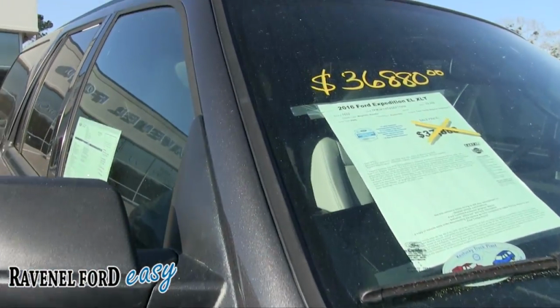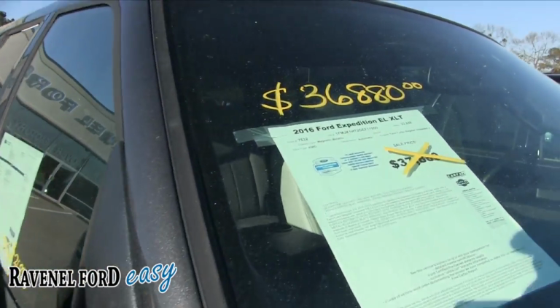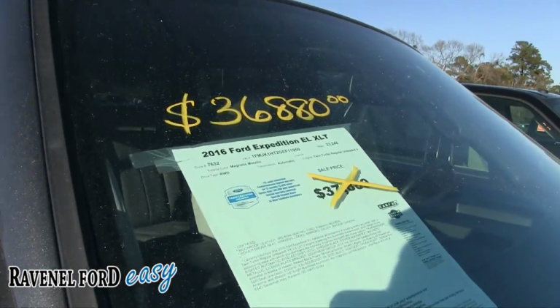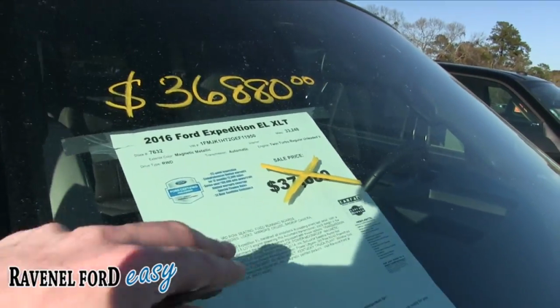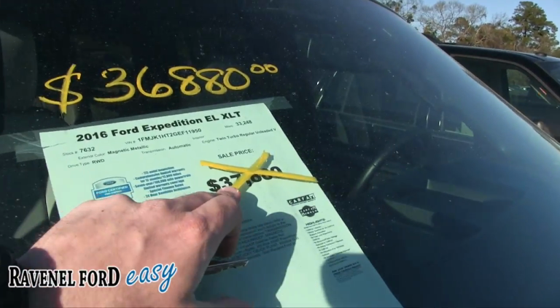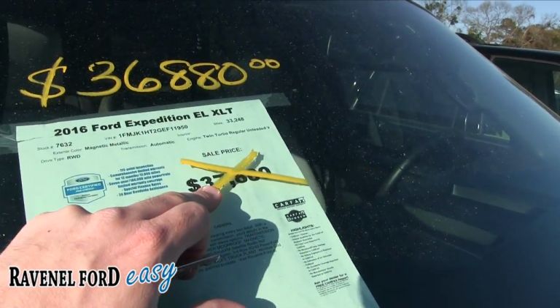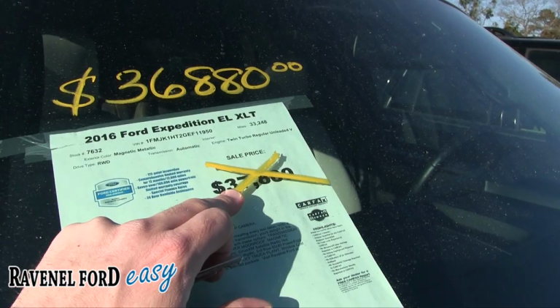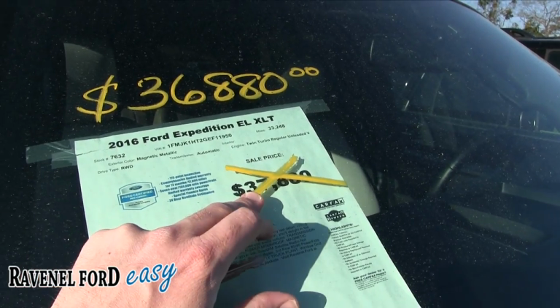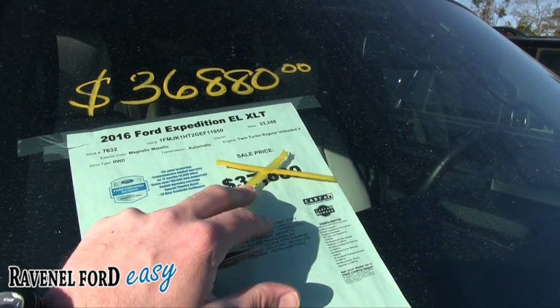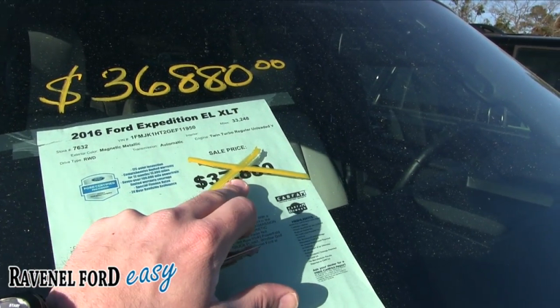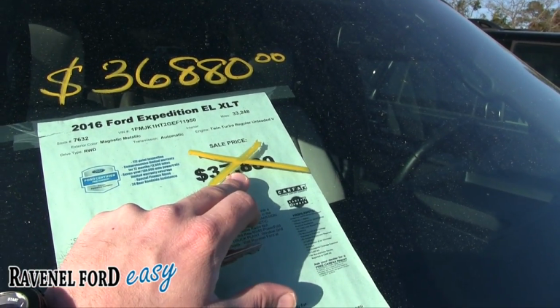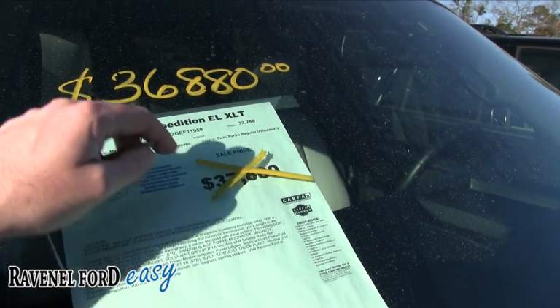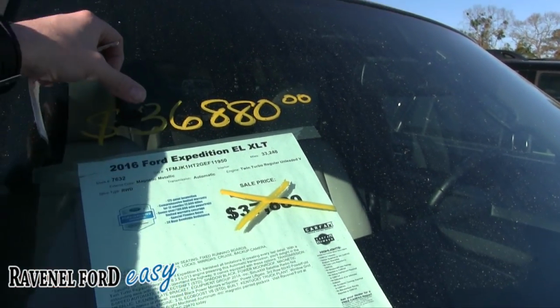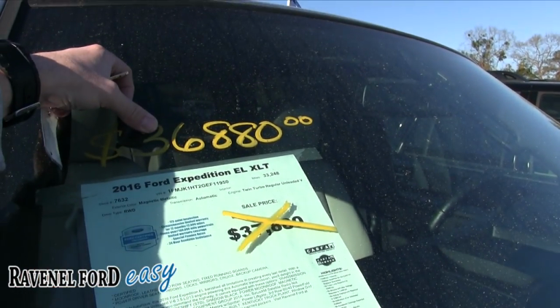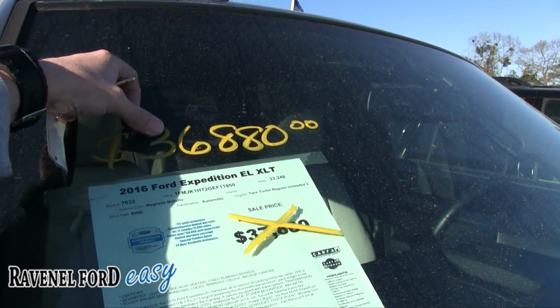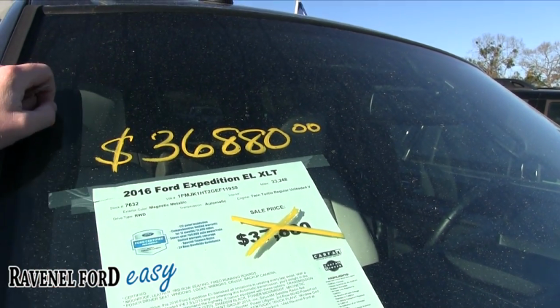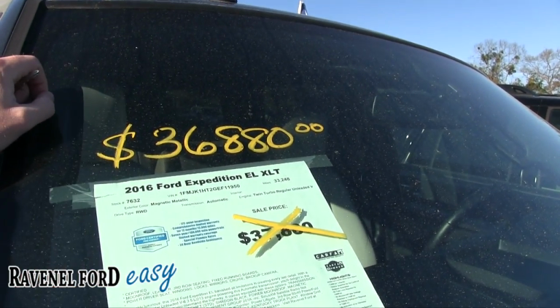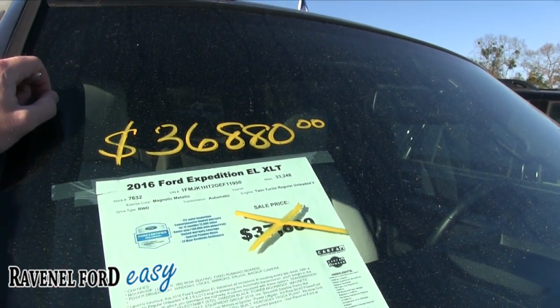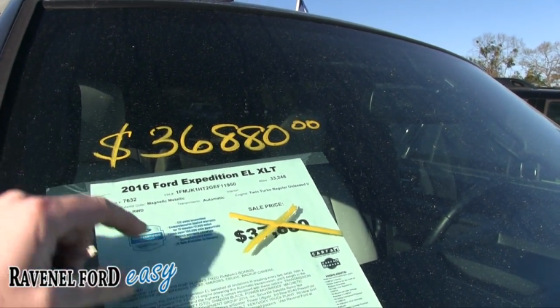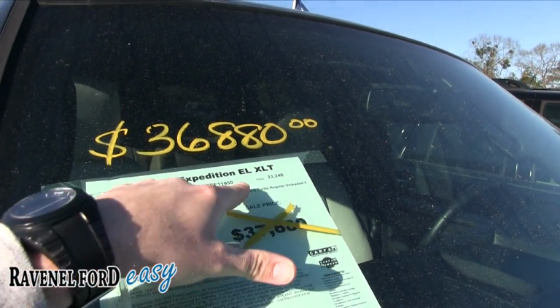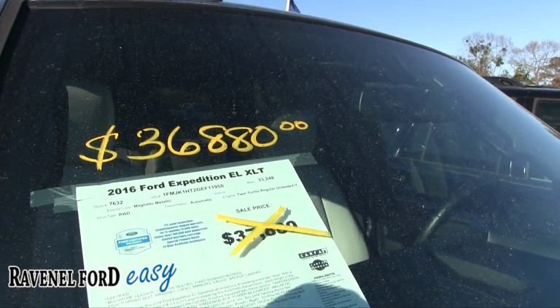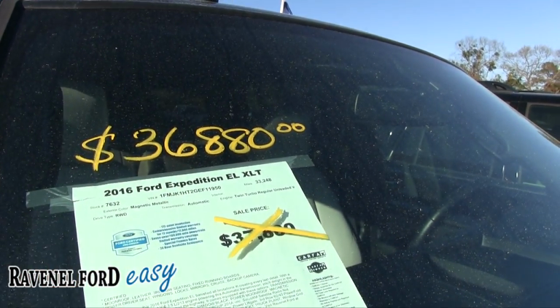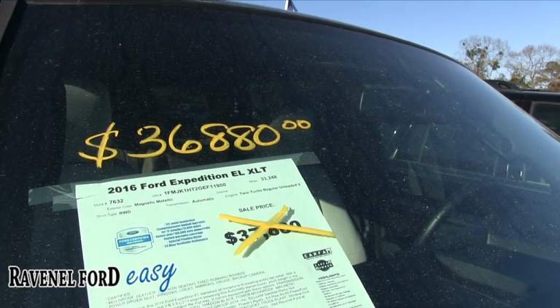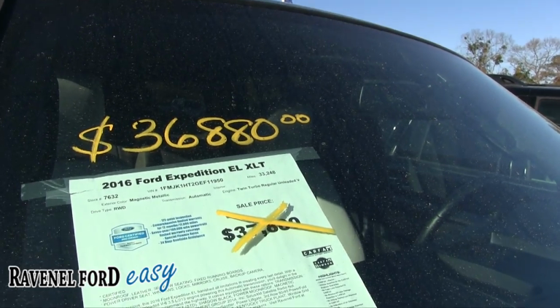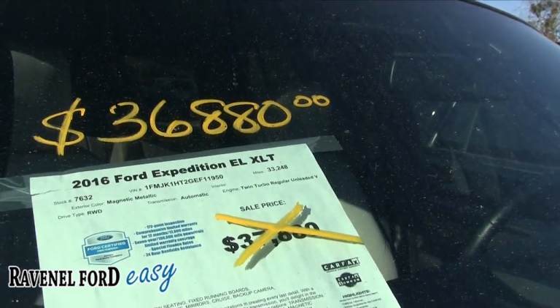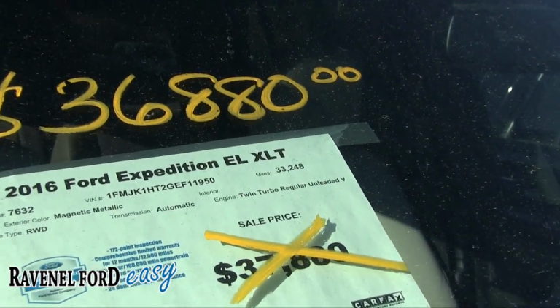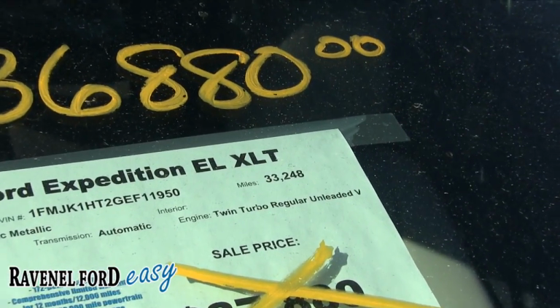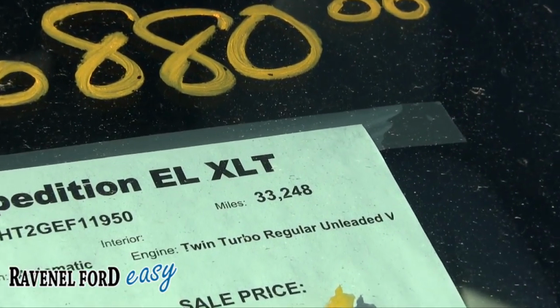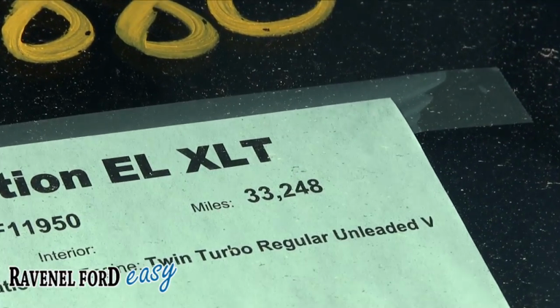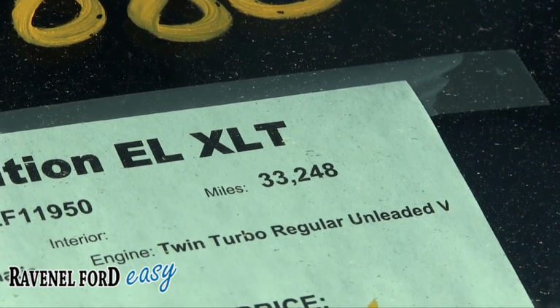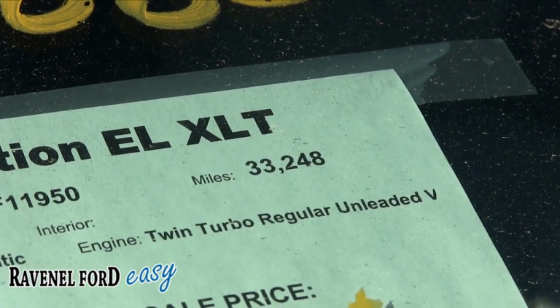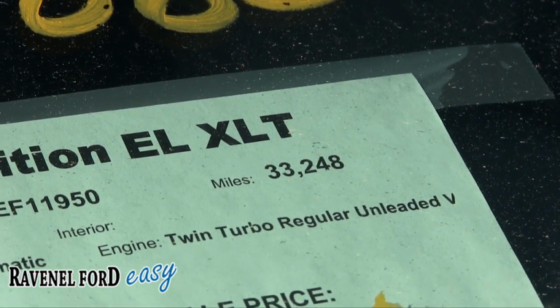This one was $37,880, now reduced down to $36,880. It's got 33,248 miles on it — so there's the mileage.